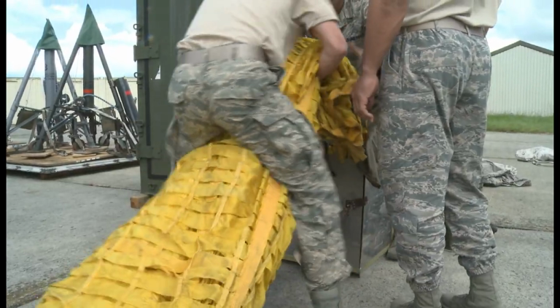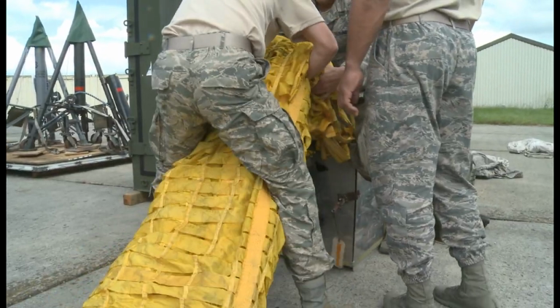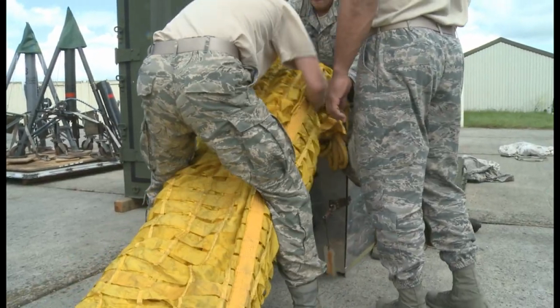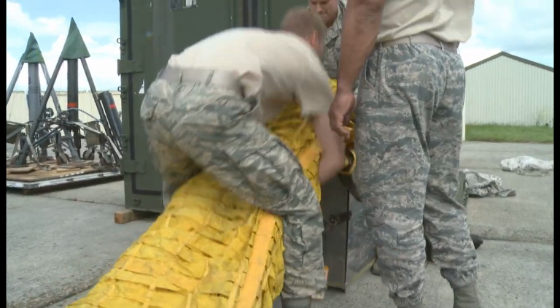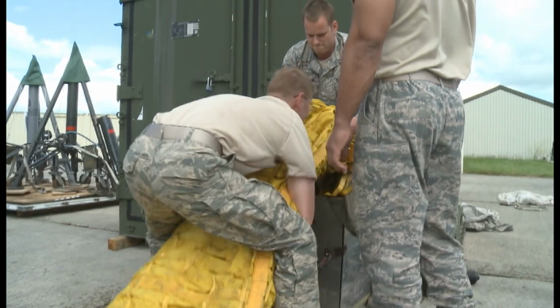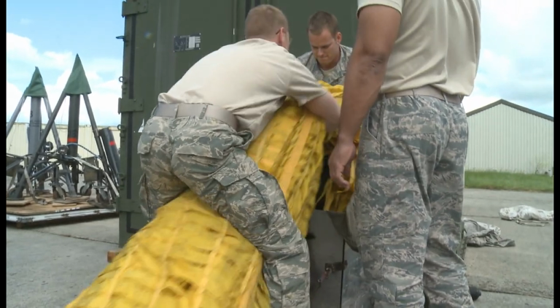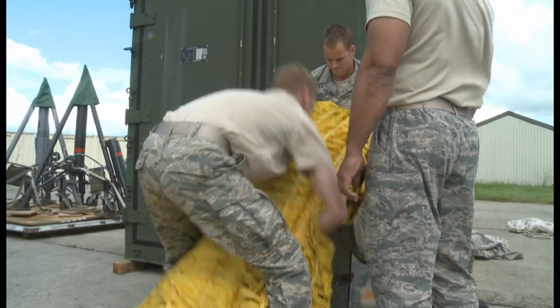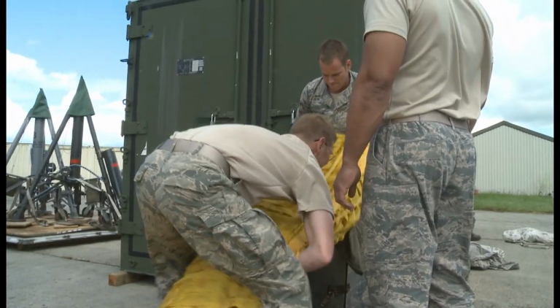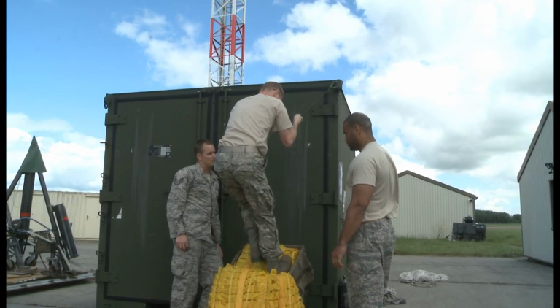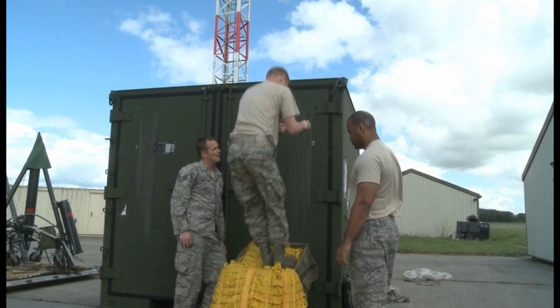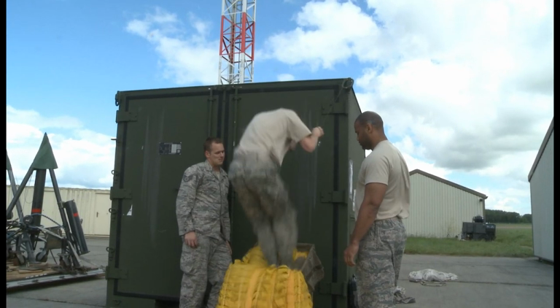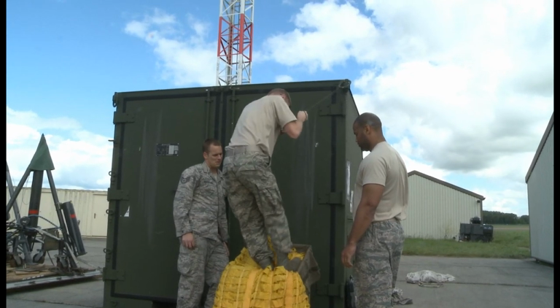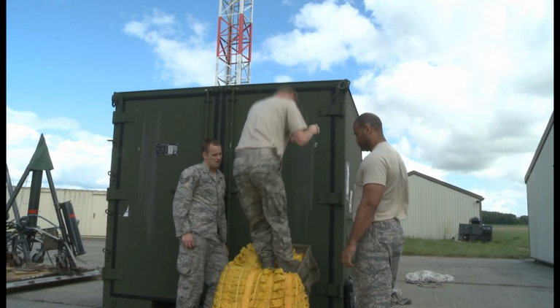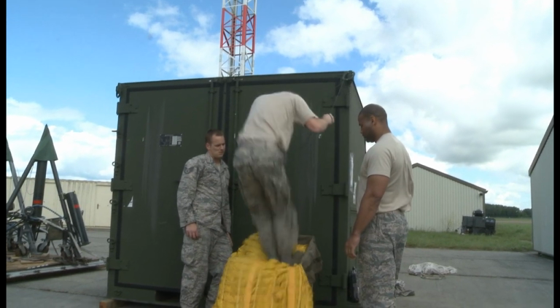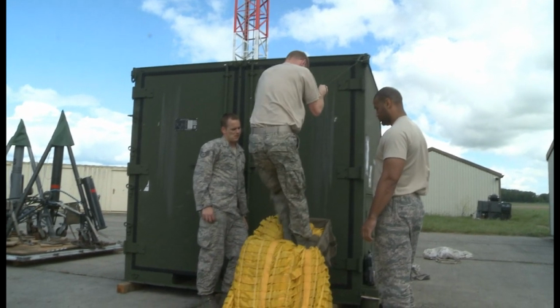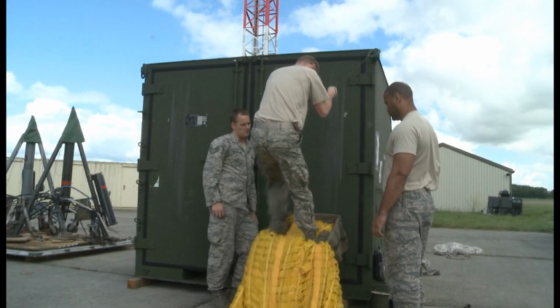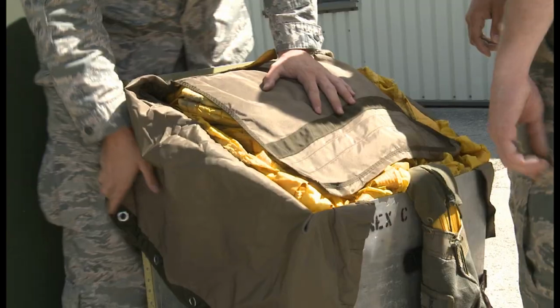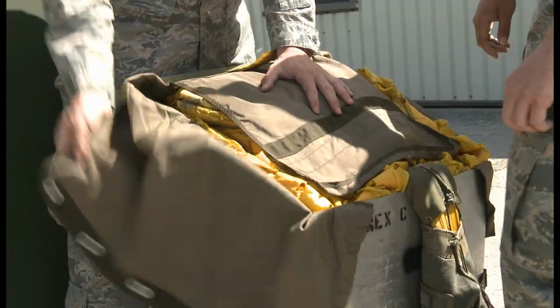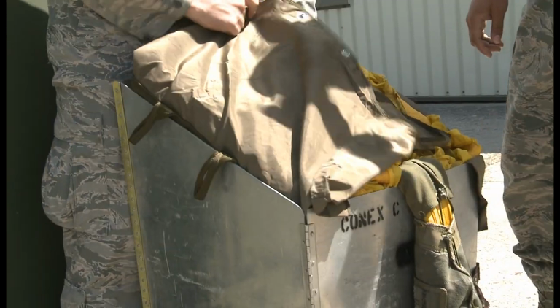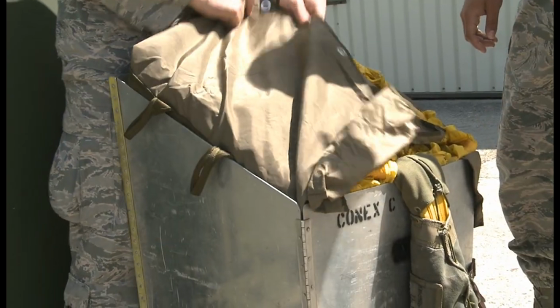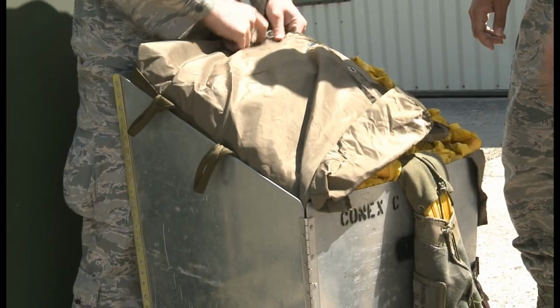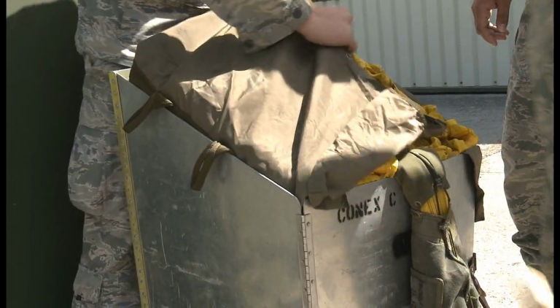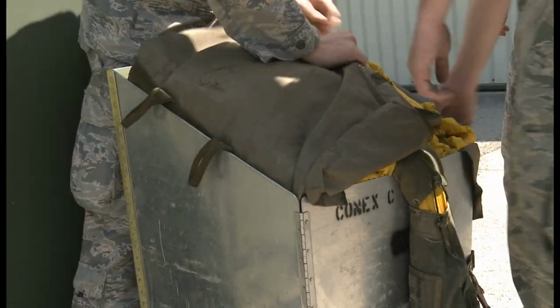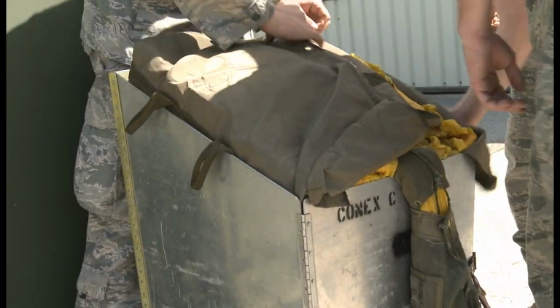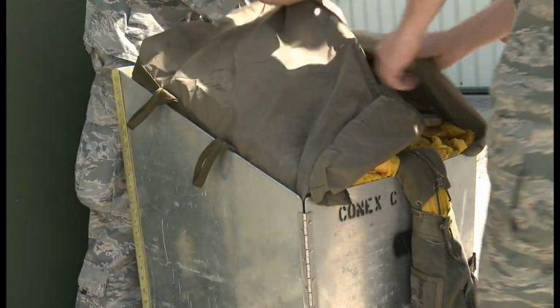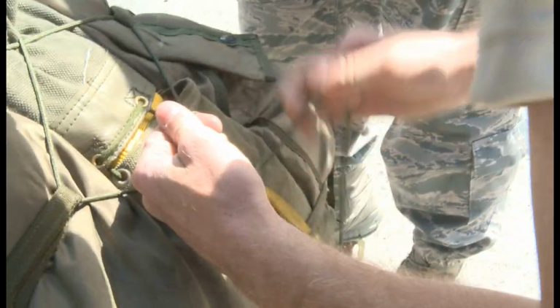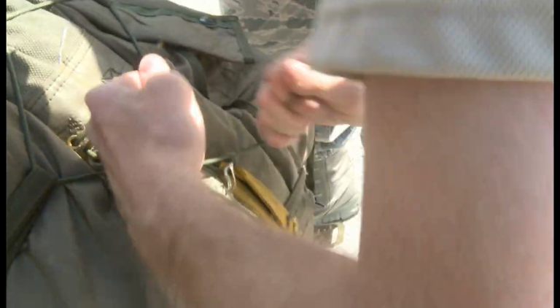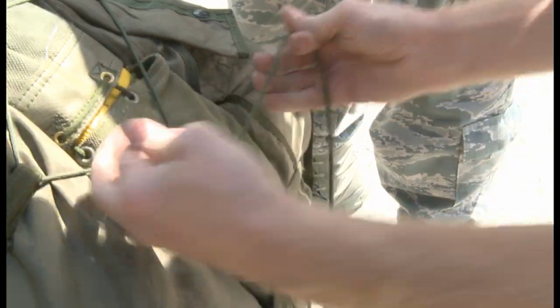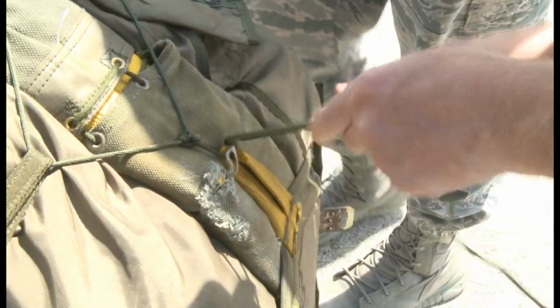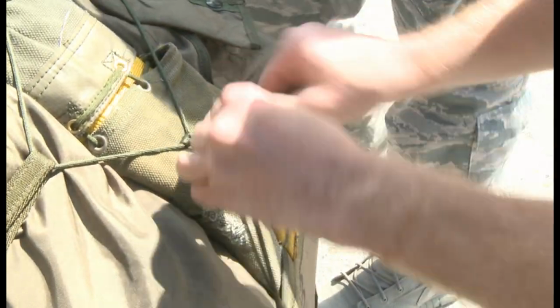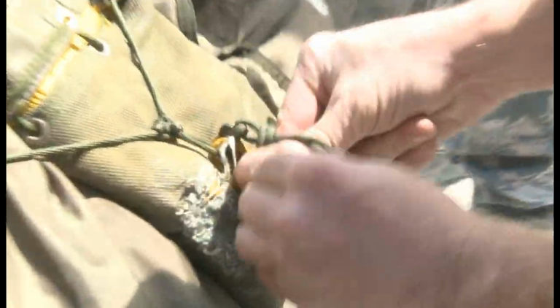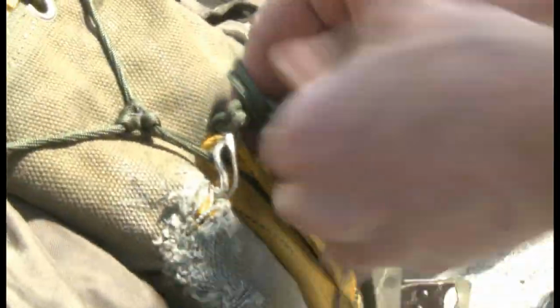Once the B-52 deceleration parachute is attached, it's serviceable. Once it is used, the aircrew members use that to aid the braking system. If that parachute does not operate as intended, it can cause a safety of flight issue — not only for the aircraft, but for the aircrew.